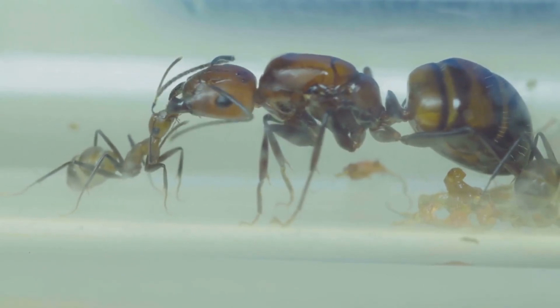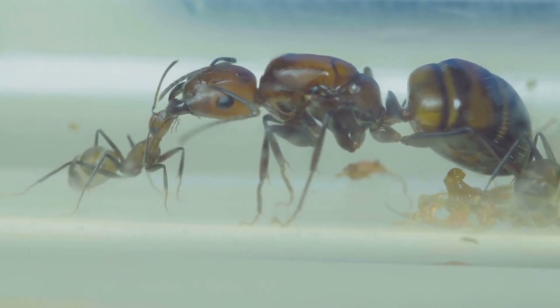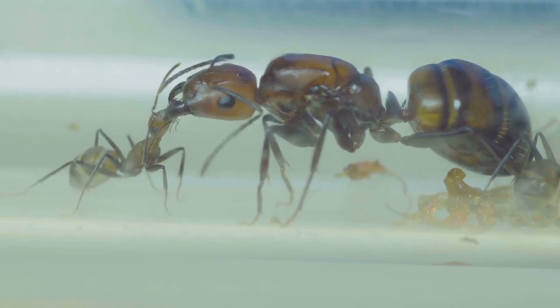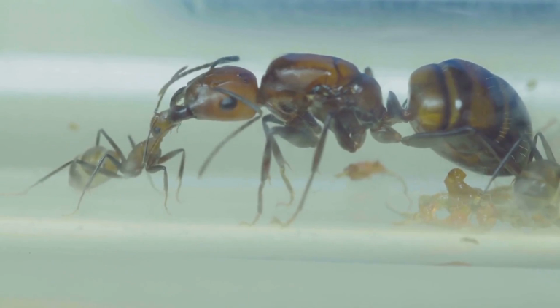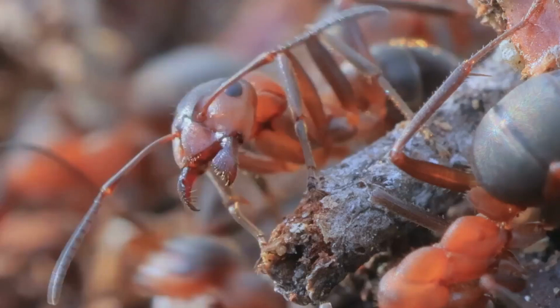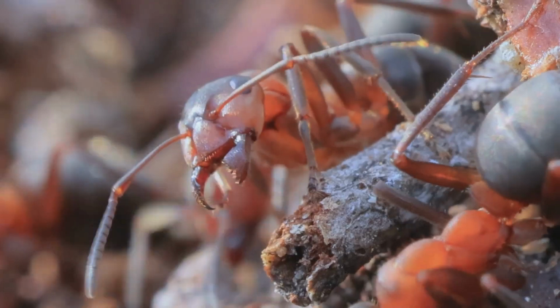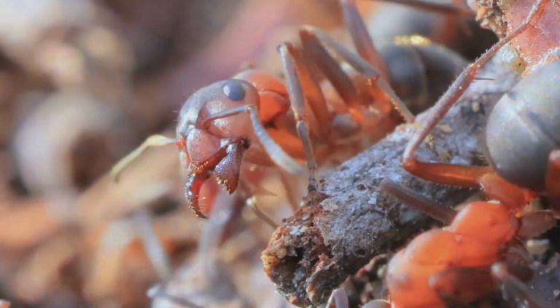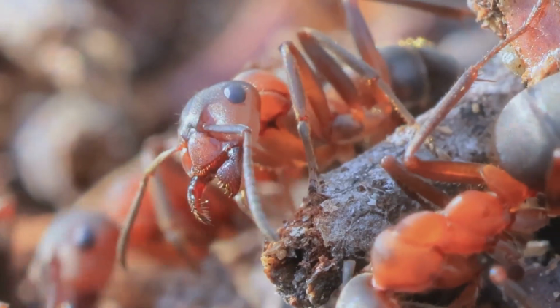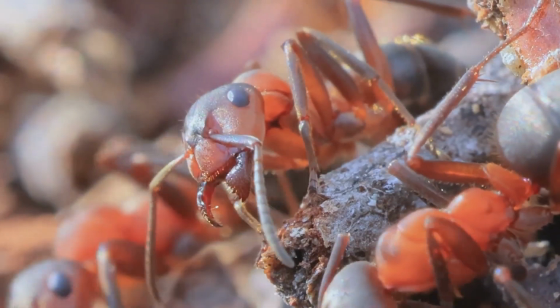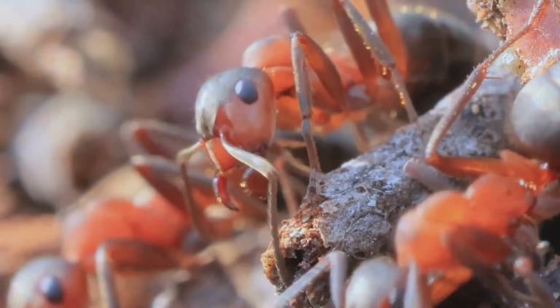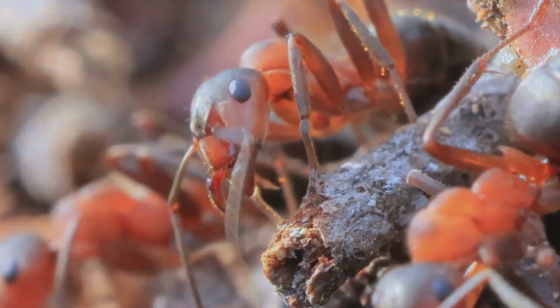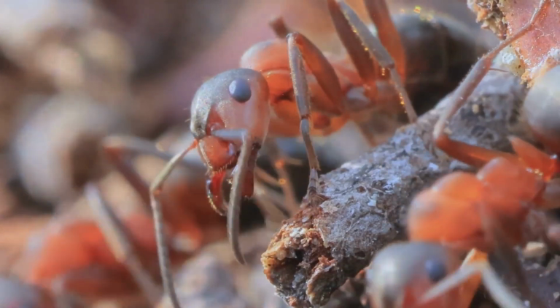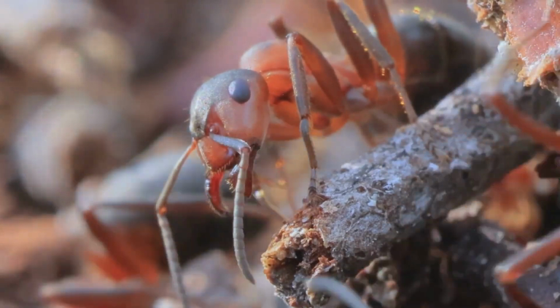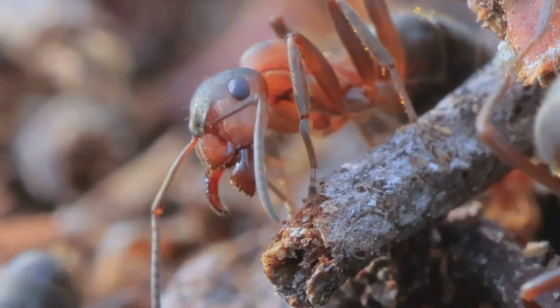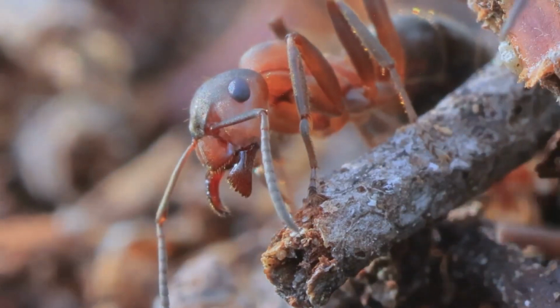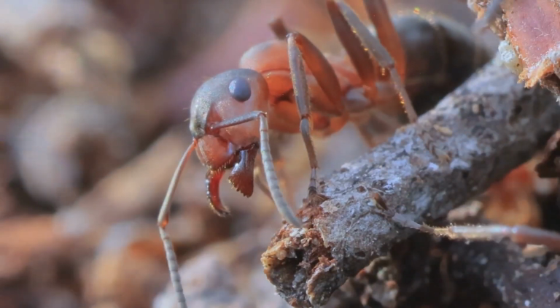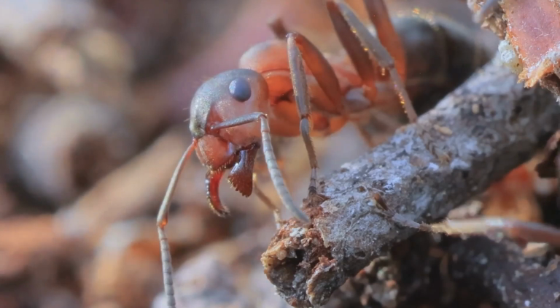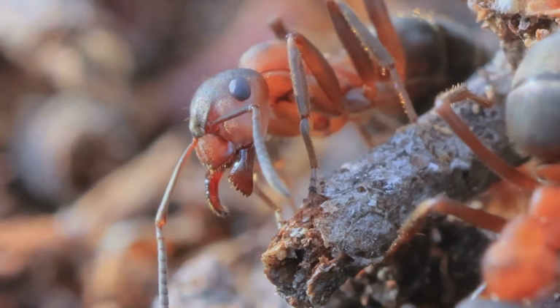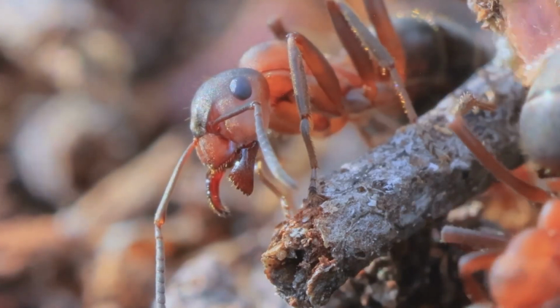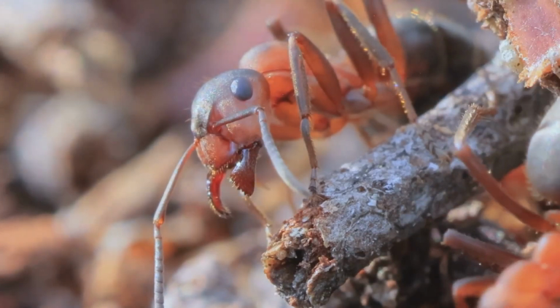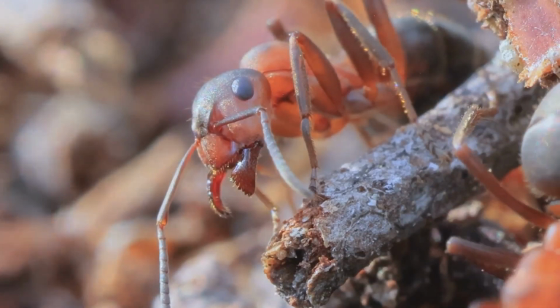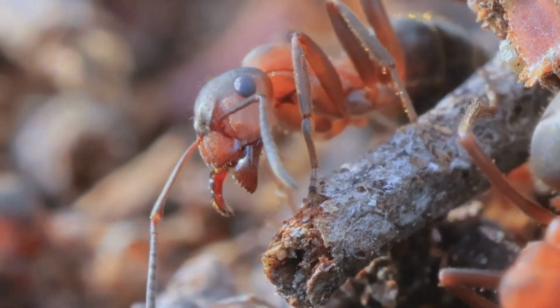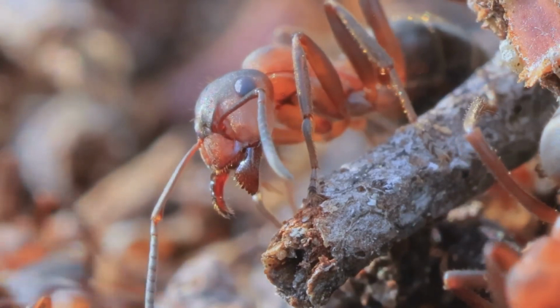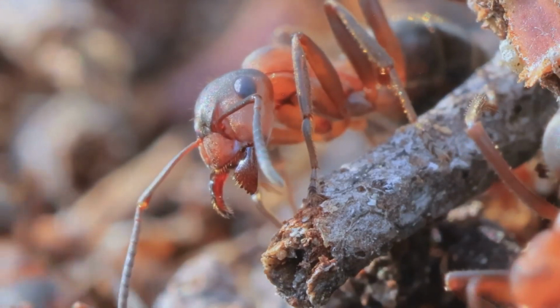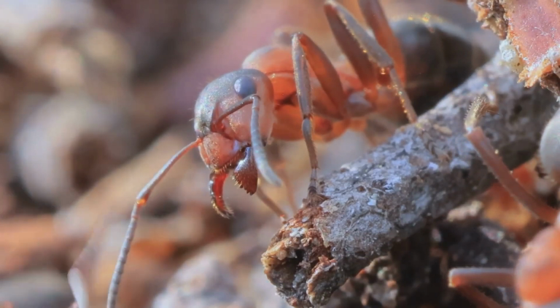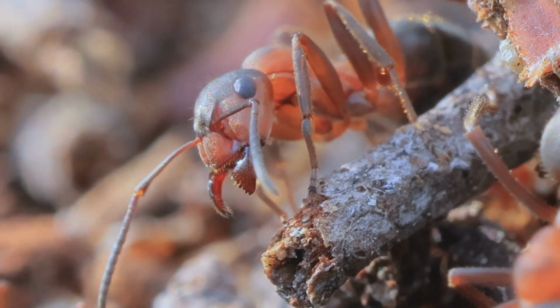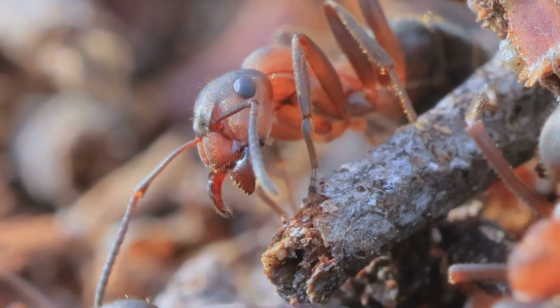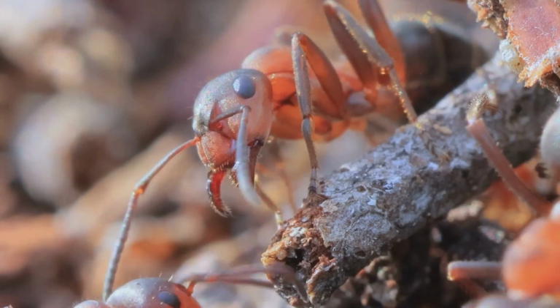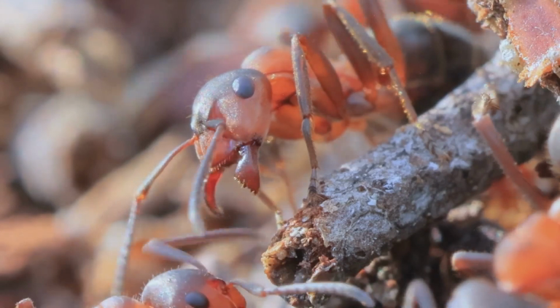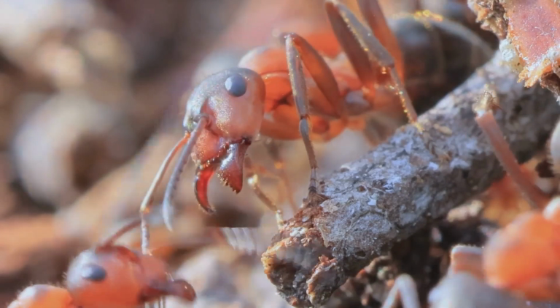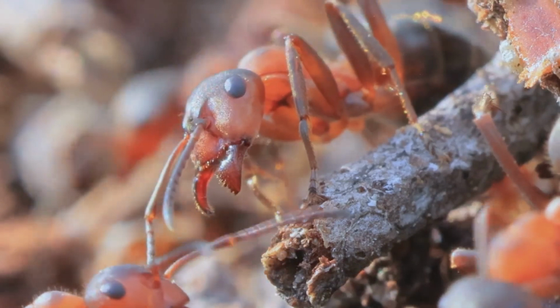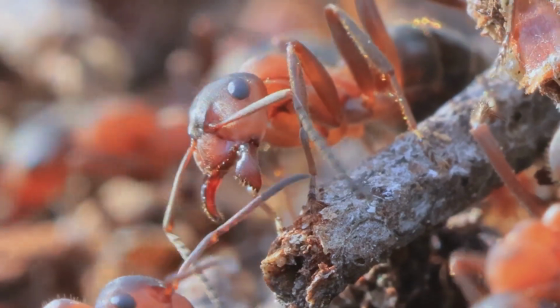It looks fragile. Because it is. For hours, it's completely defenseless. Other ants? They stand guard. They protect it, until its new exoskeleton hardens like armor.